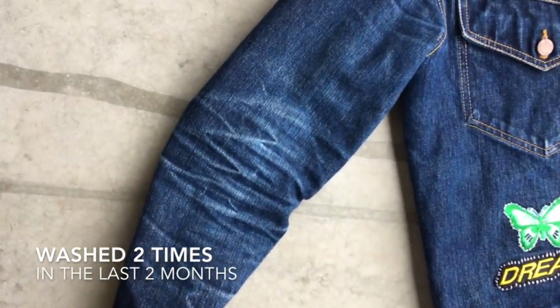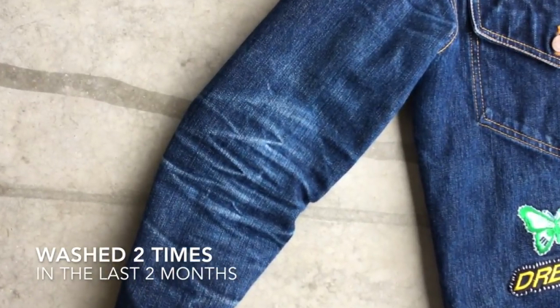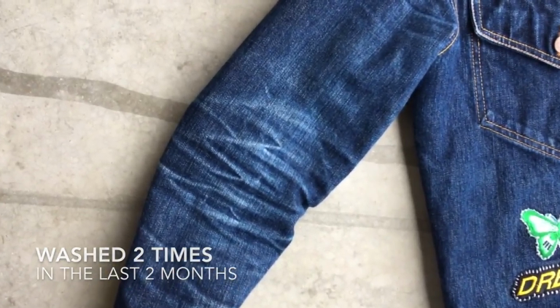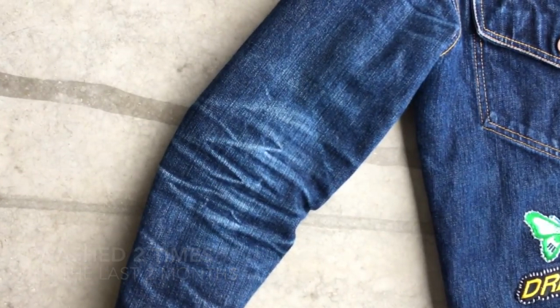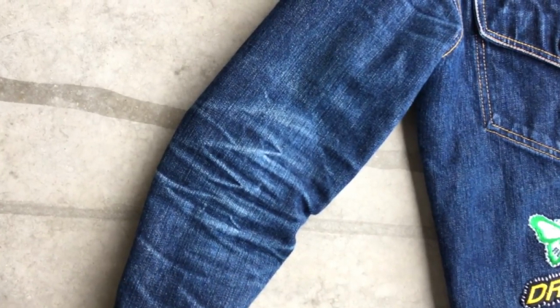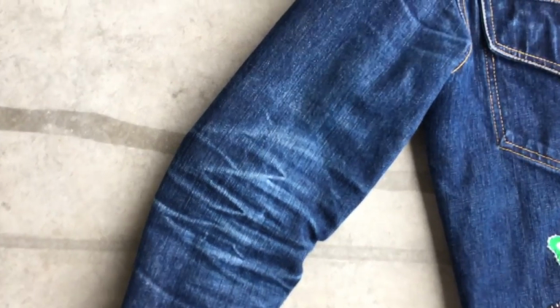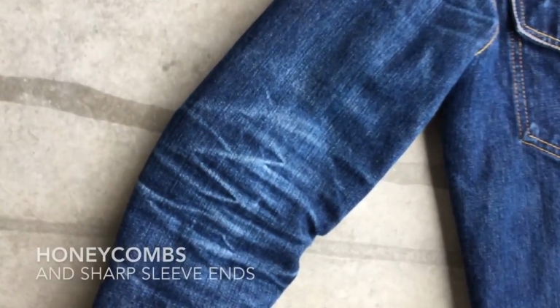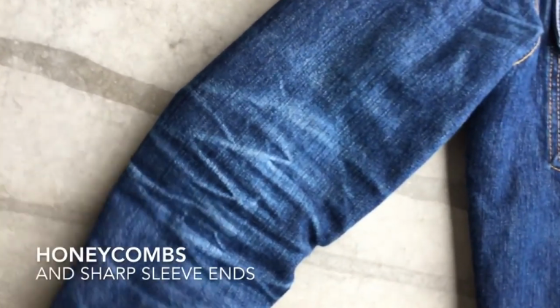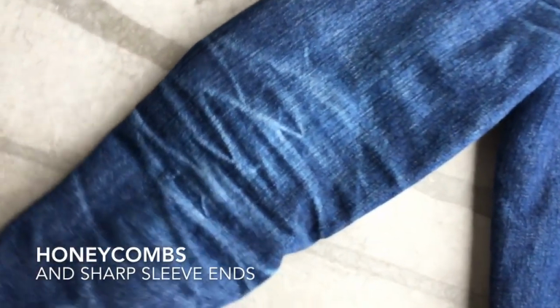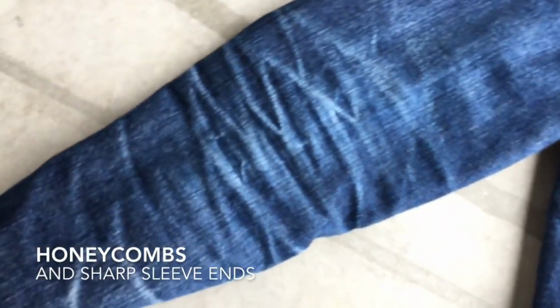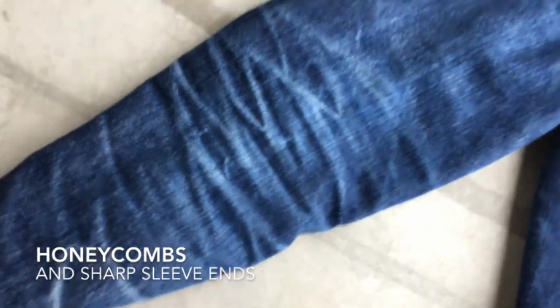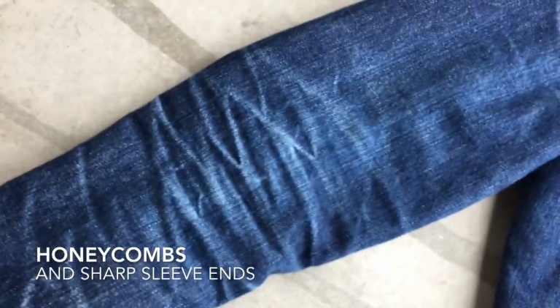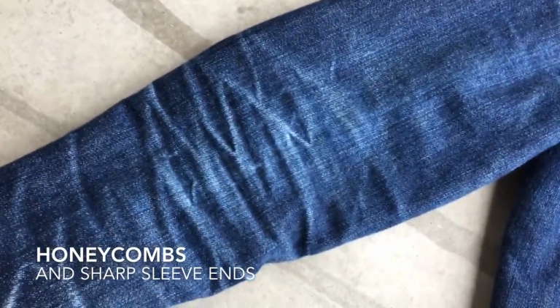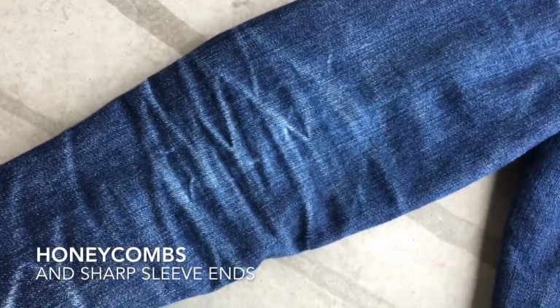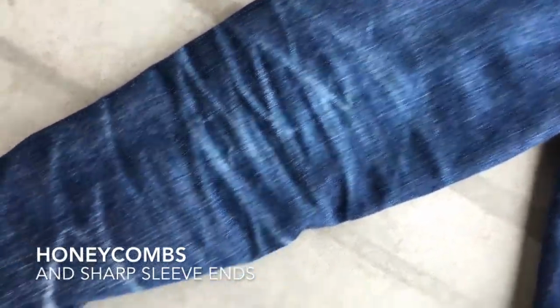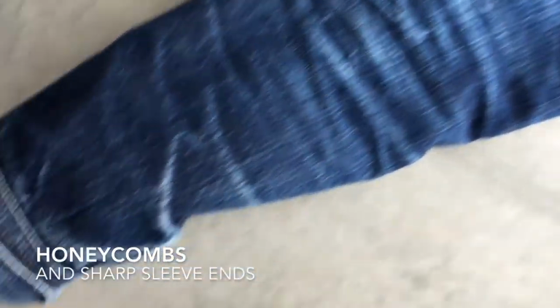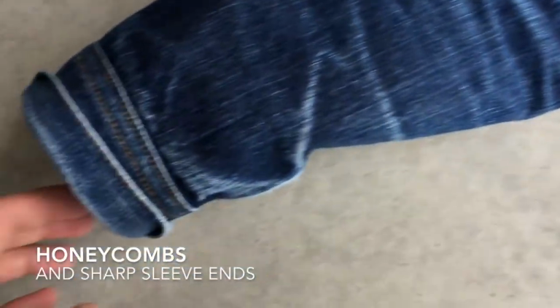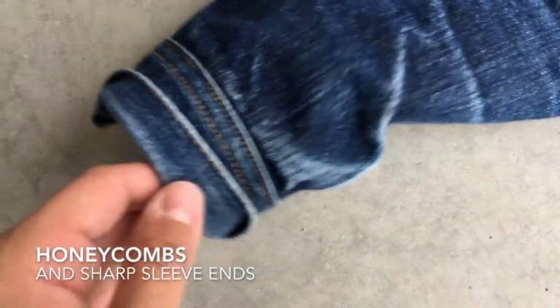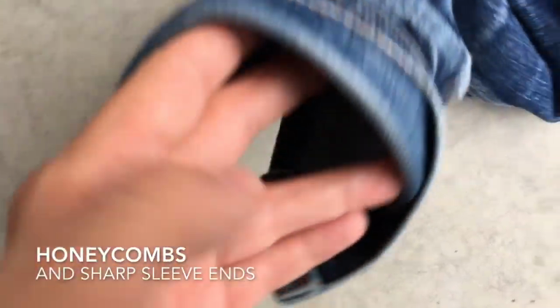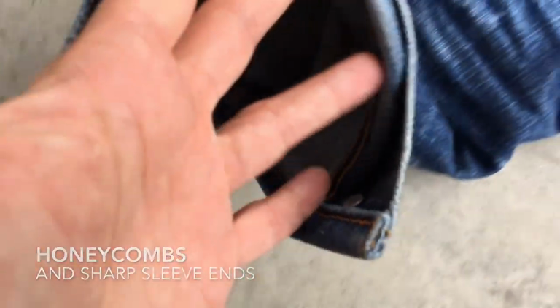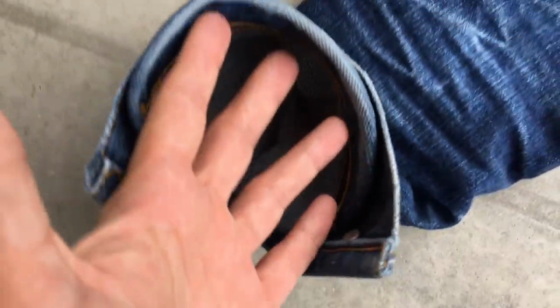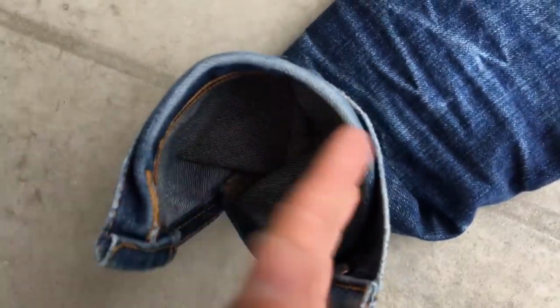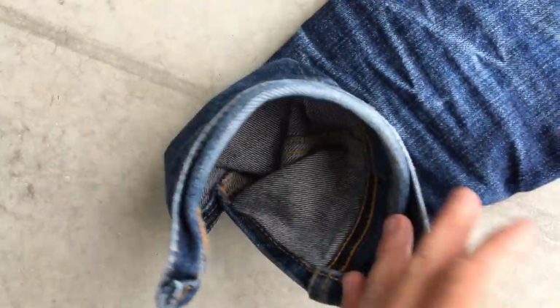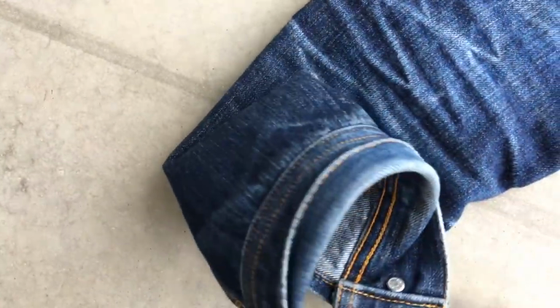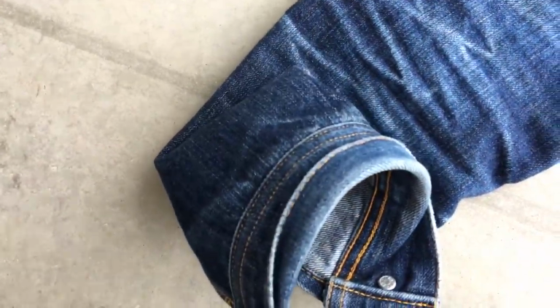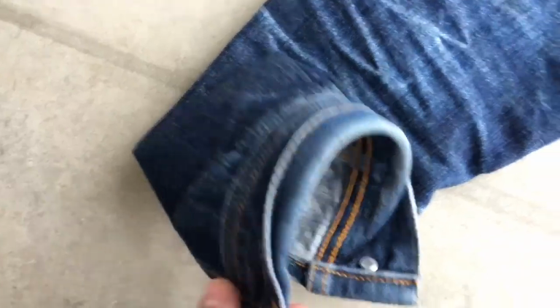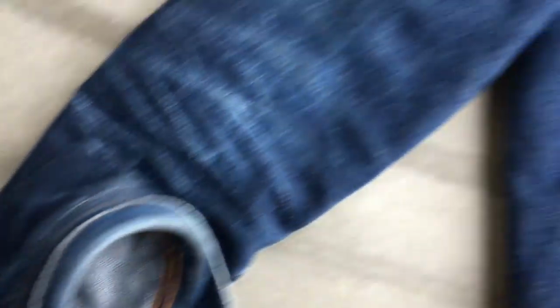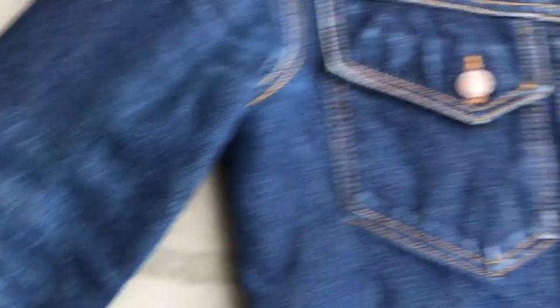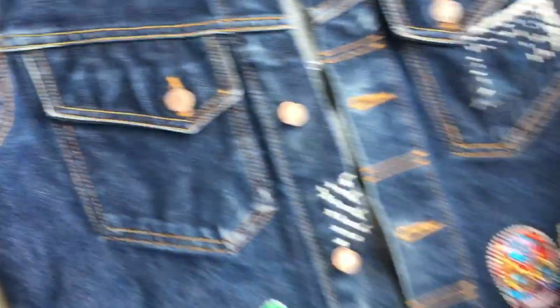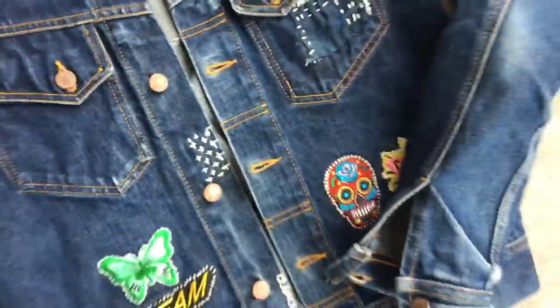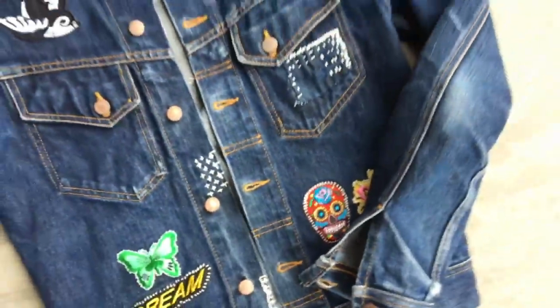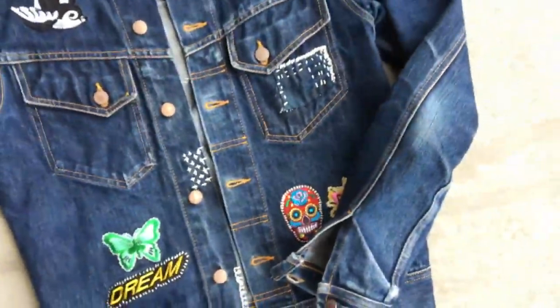I'm really excited about the honeycombs on the arms and the folding lines on the end of the sleeves. Because the sleeves were a little bit too long, I folded the end in half, which gave it a tighter wrist and now some amazing fades.